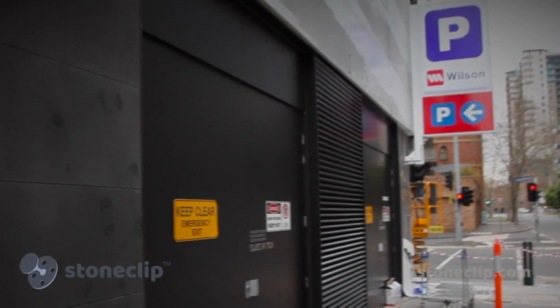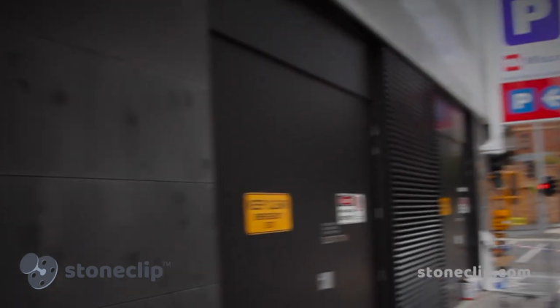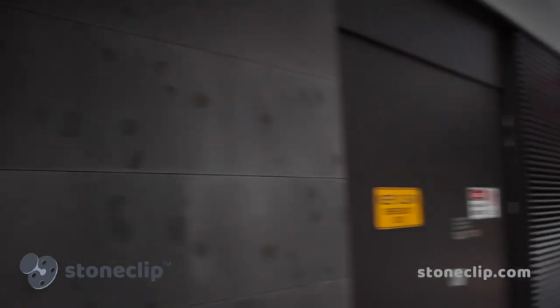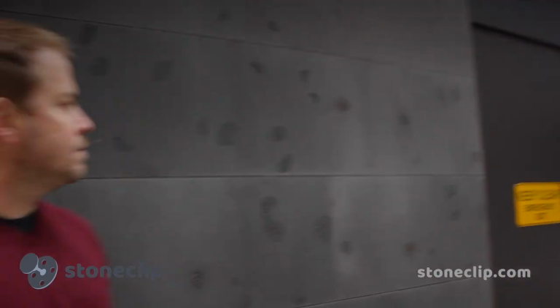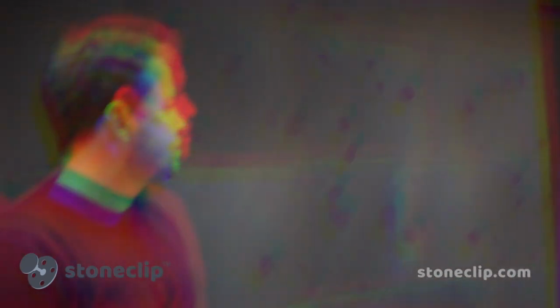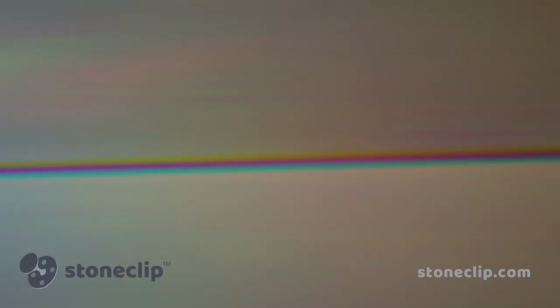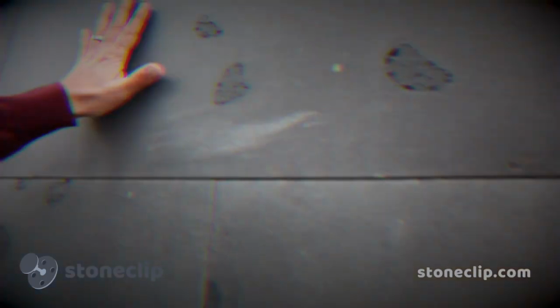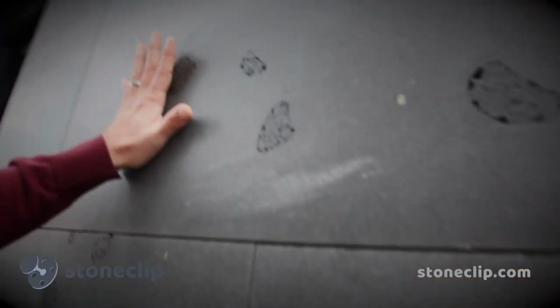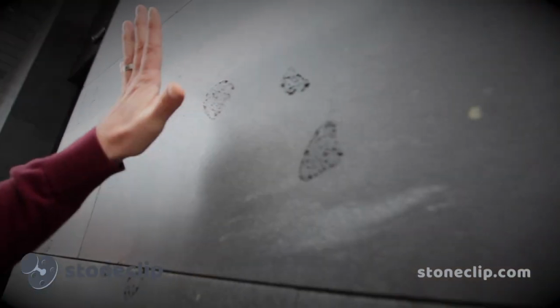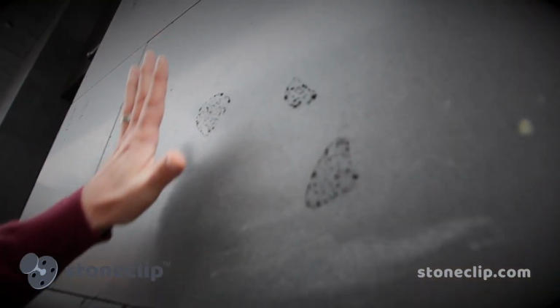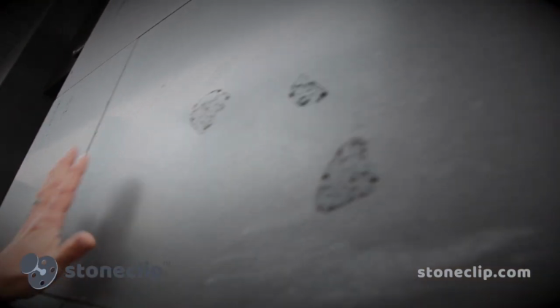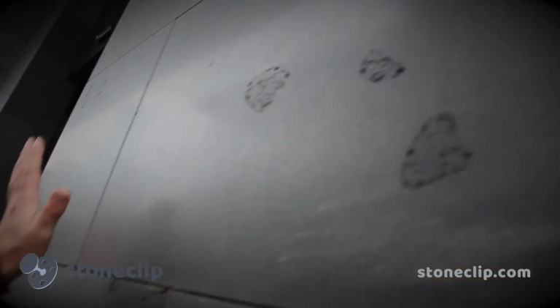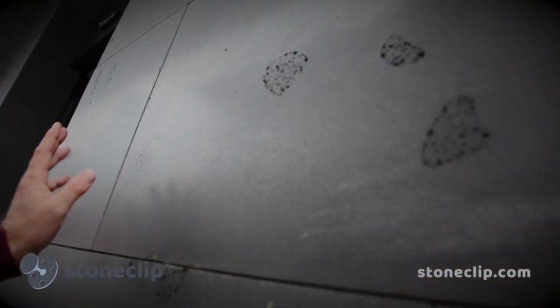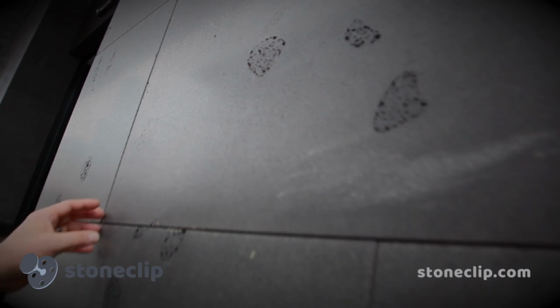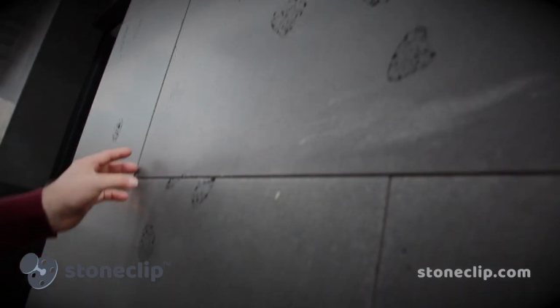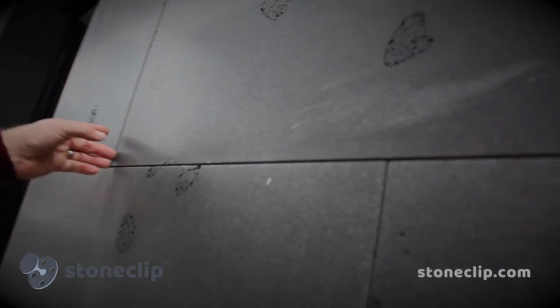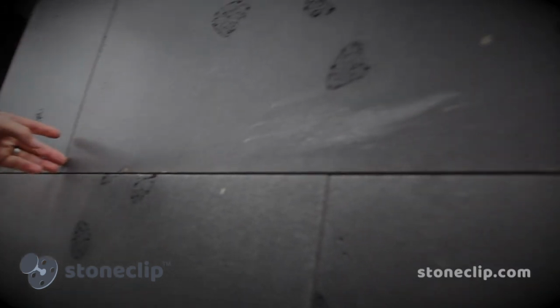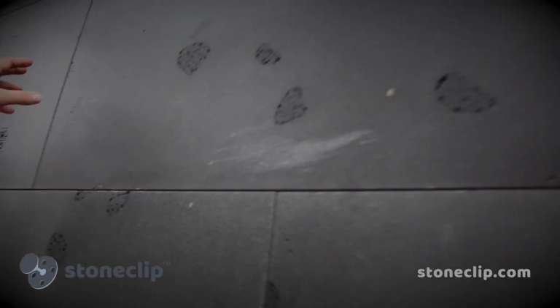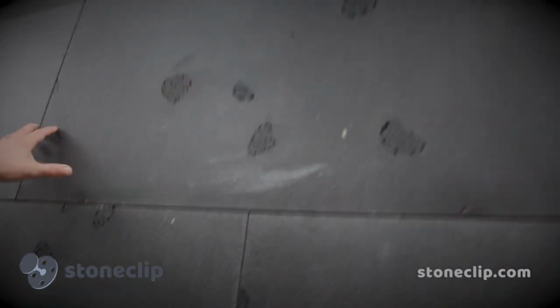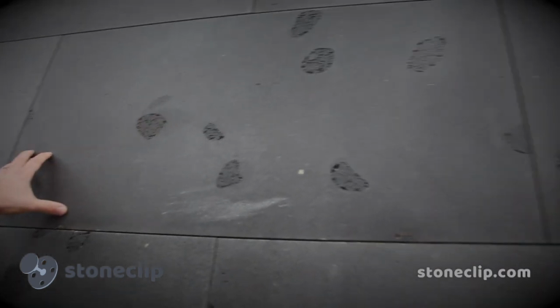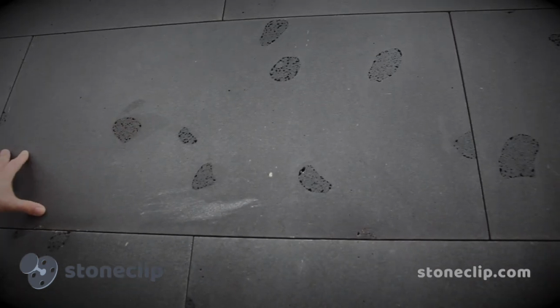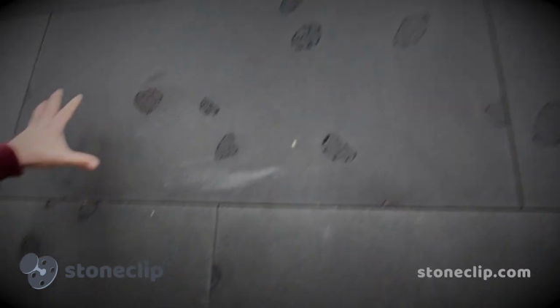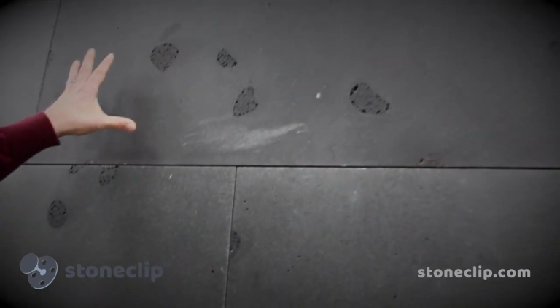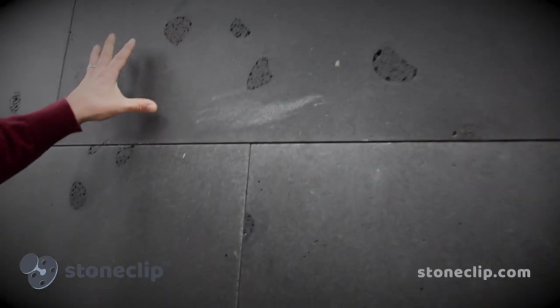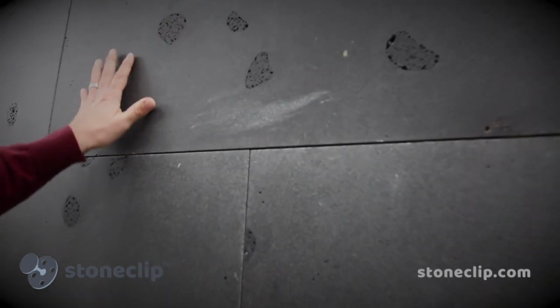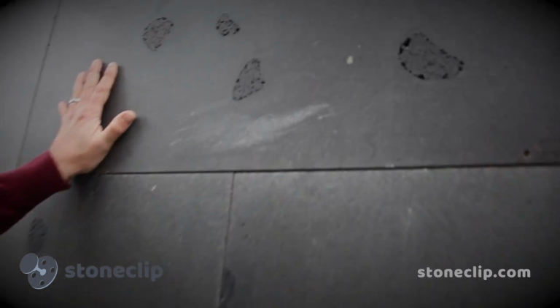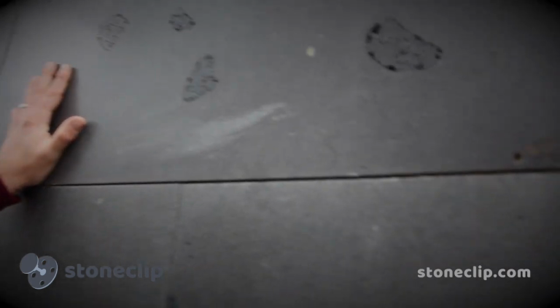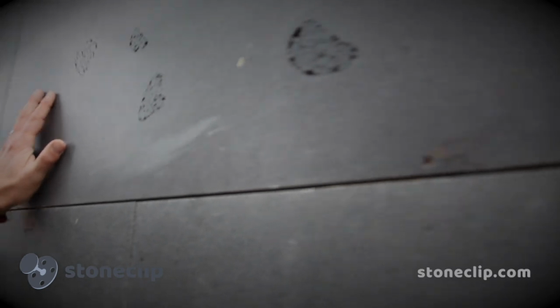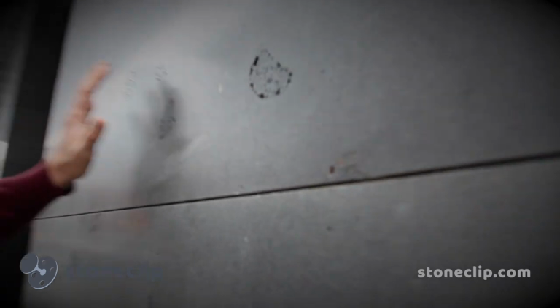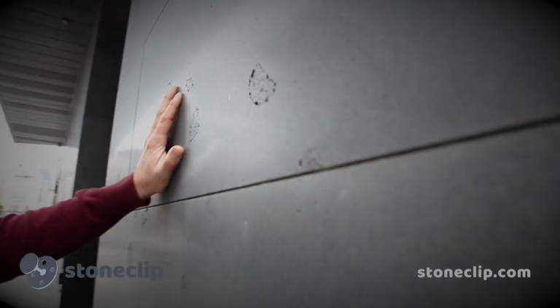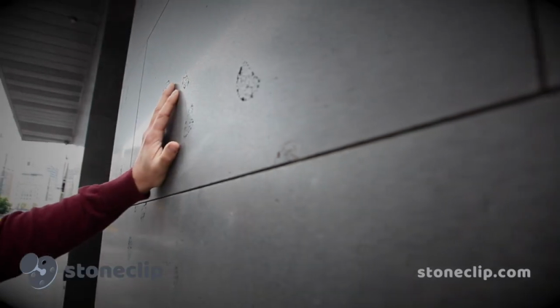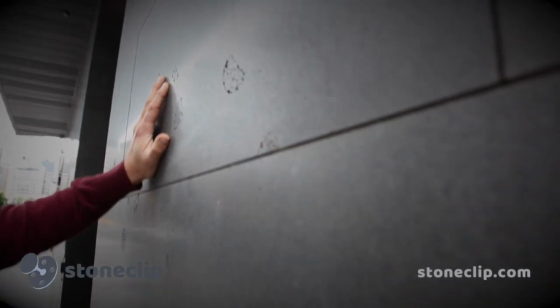We're just looking at some panelling that was done by BKS Stonemasons about a year ago. We've got some 1m x 500 x 30mm thick blue stone installed to a cavity of around 50mm with our 10mm adjustable clip.